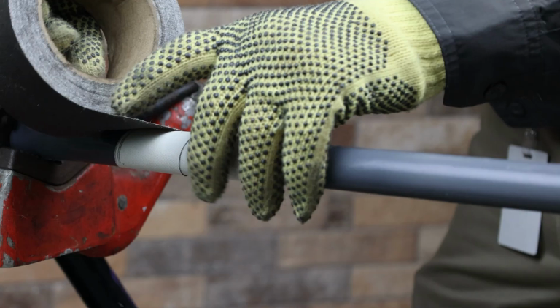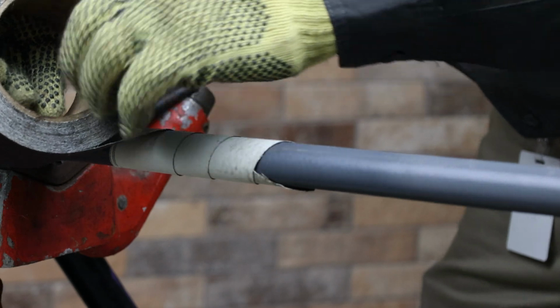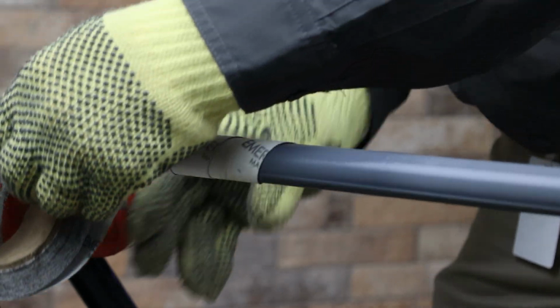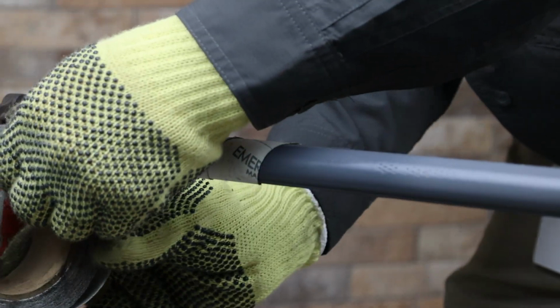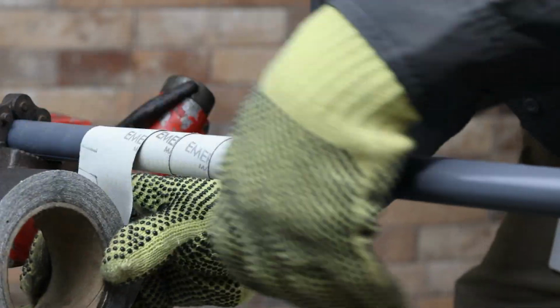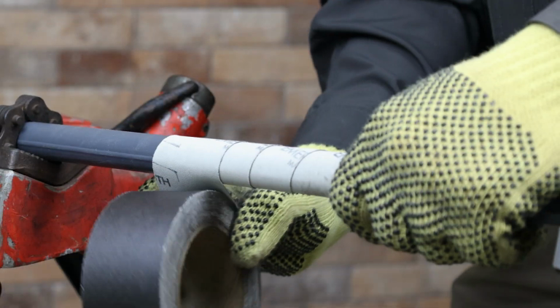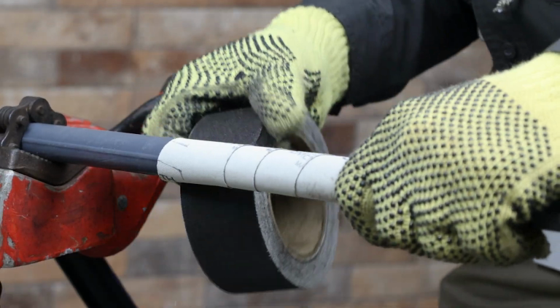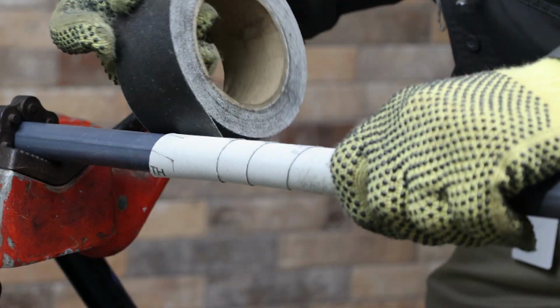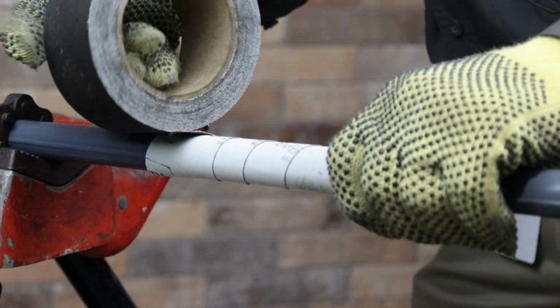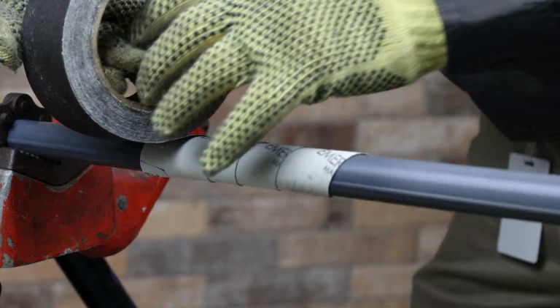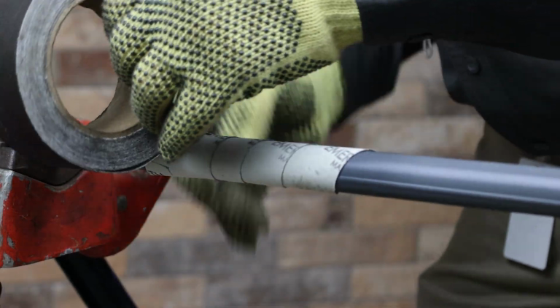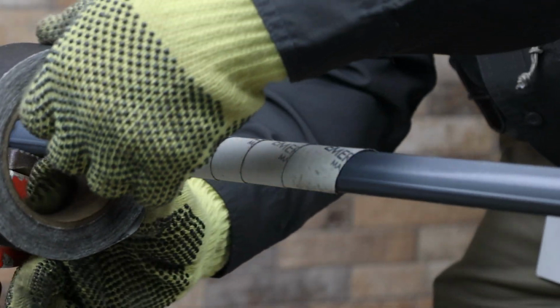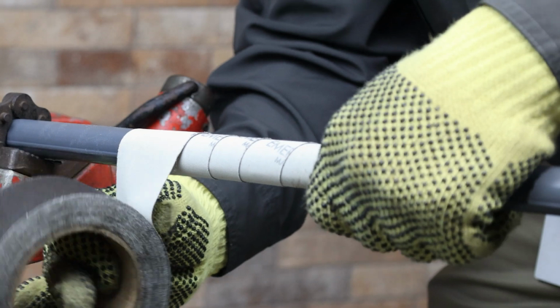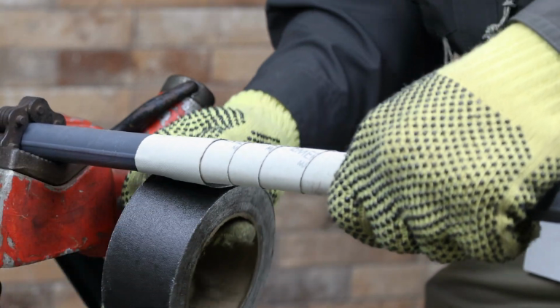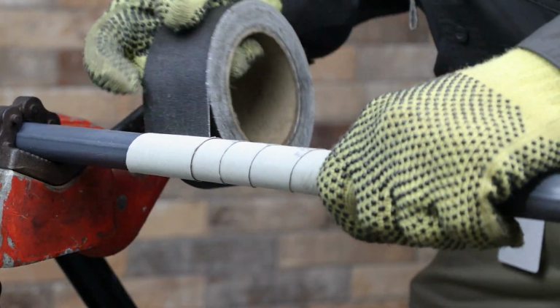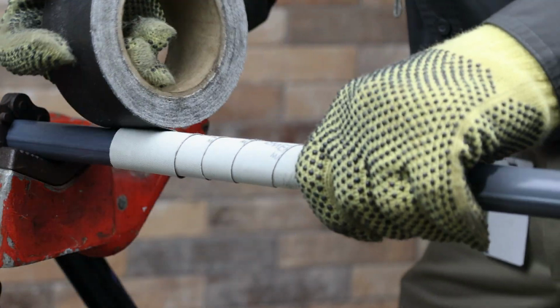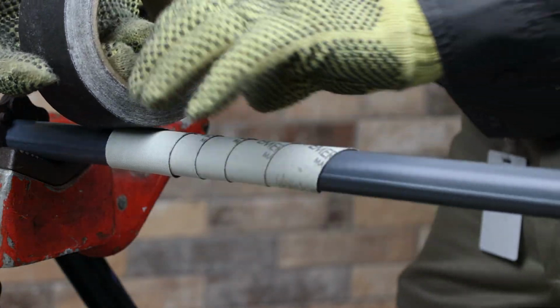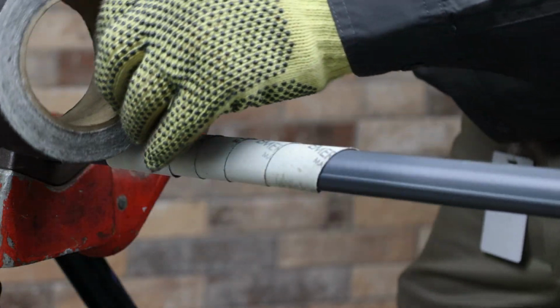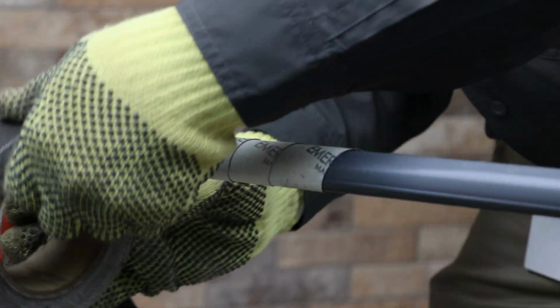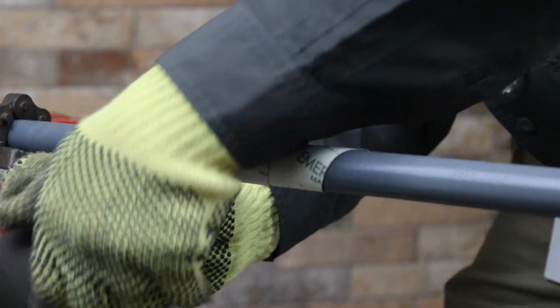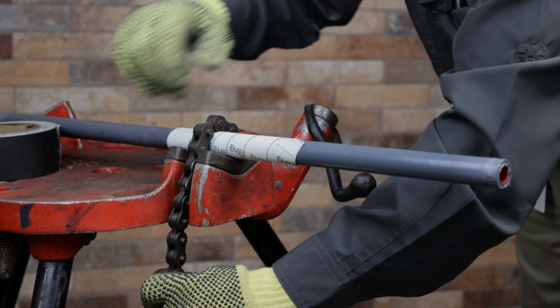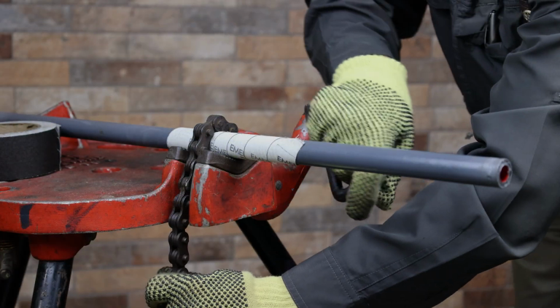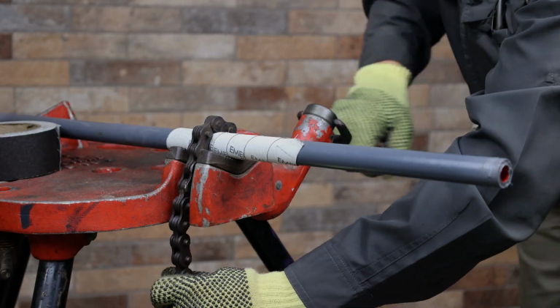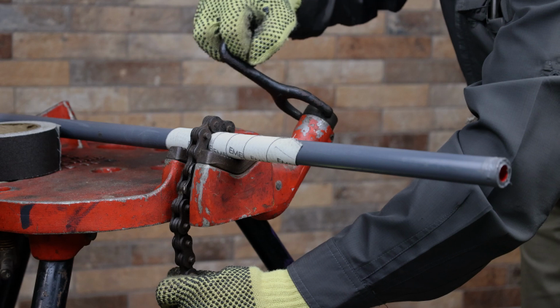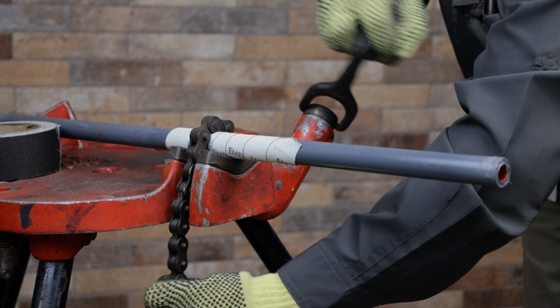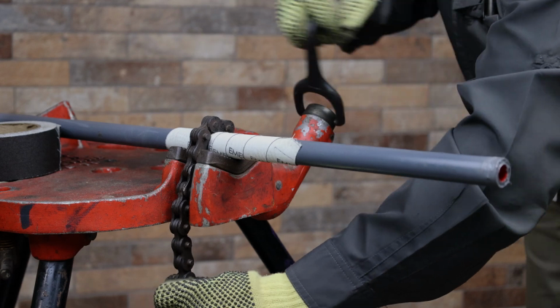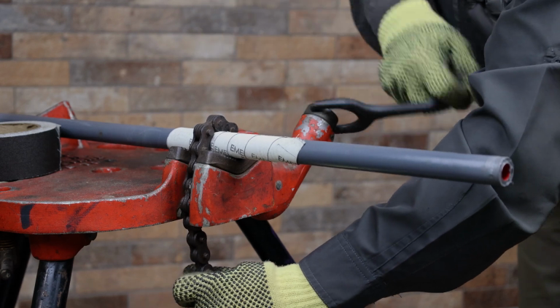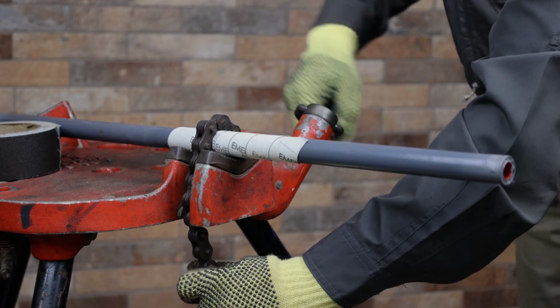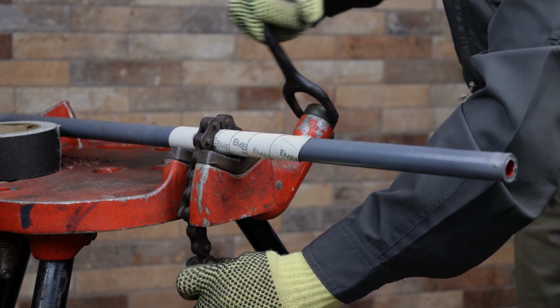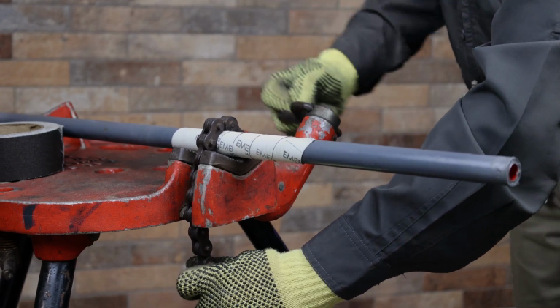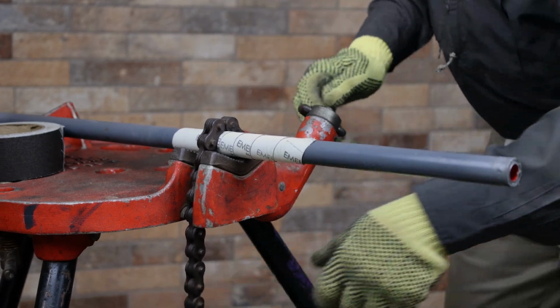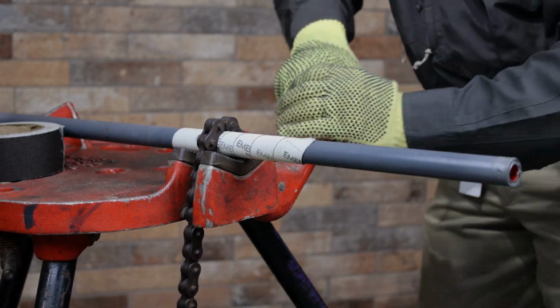Smaller conduit, from ½ inch to ¾ inch, can be secured in a vise by wrapping the area of the conduit to be clamped with emery cloth, coarse side down. This will increase the friction created by the vise and help prevent spinning of the pipe, thereby reducing potential damage to the coating.